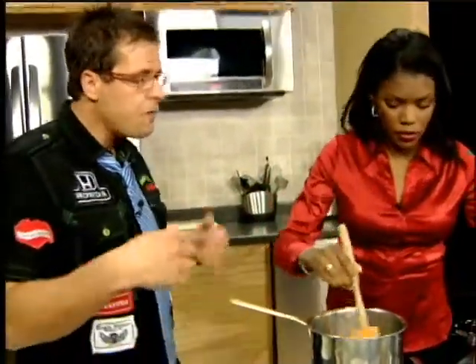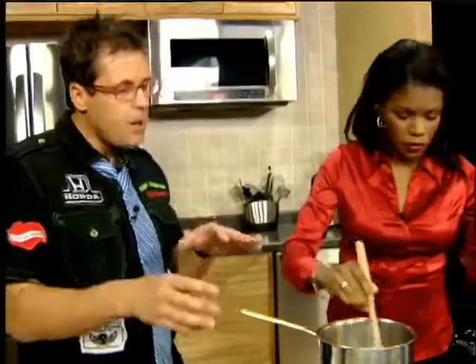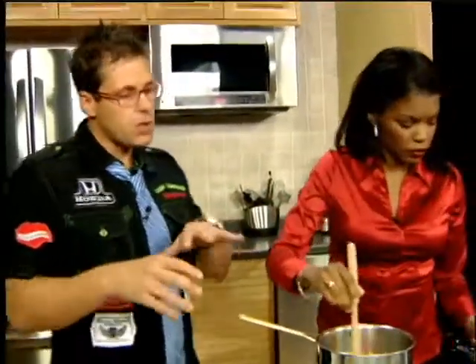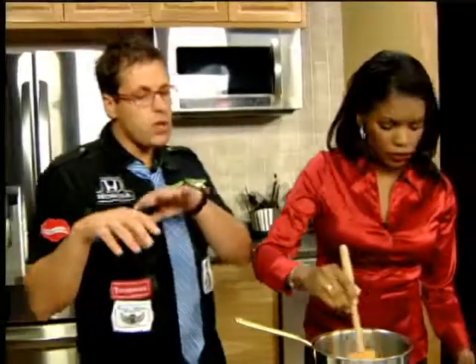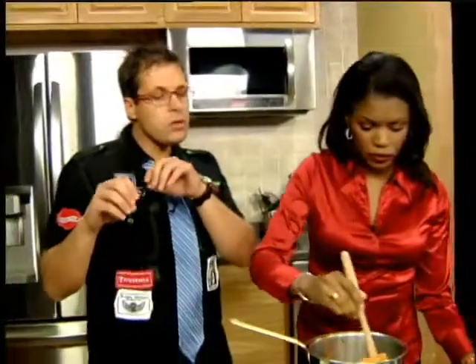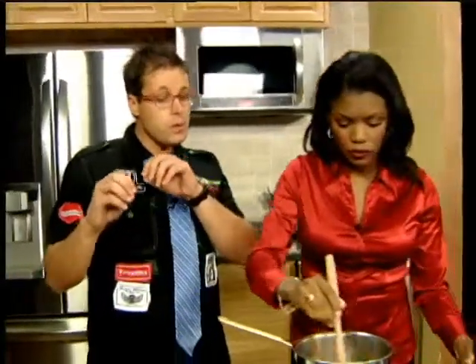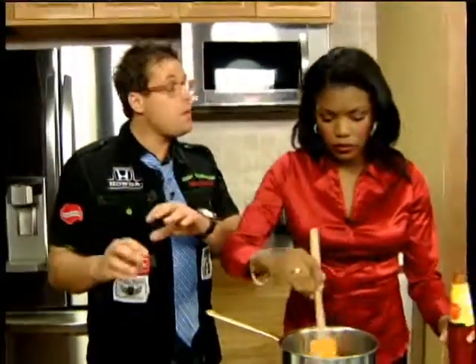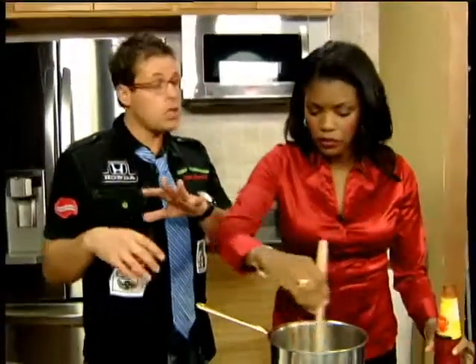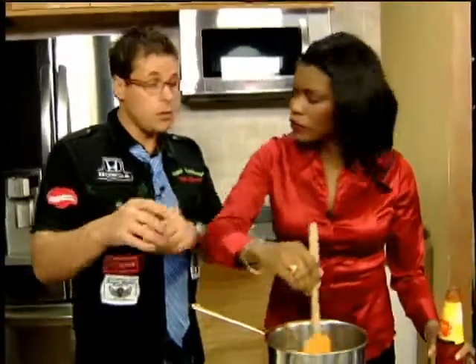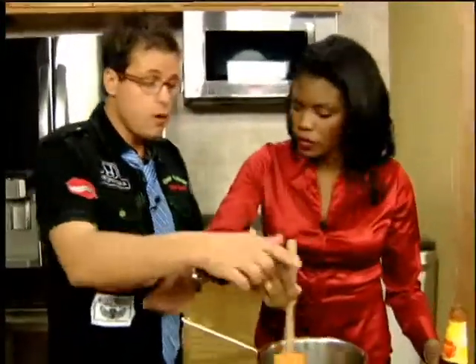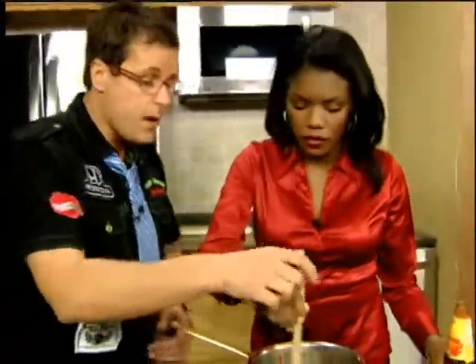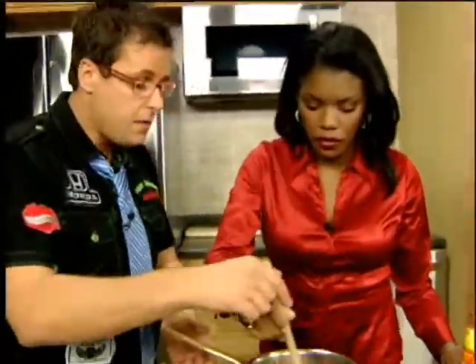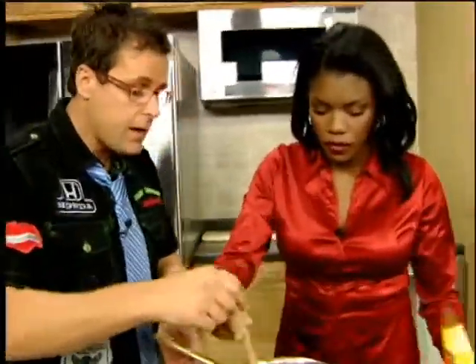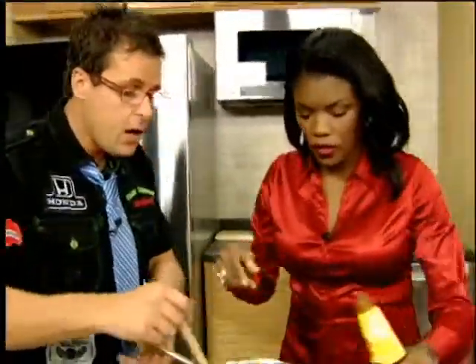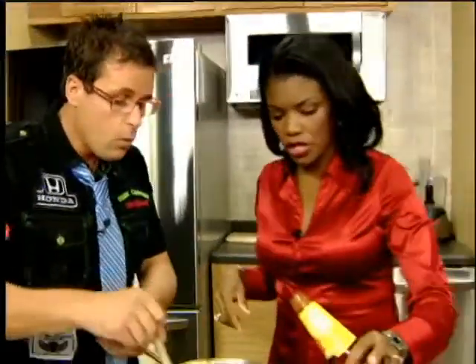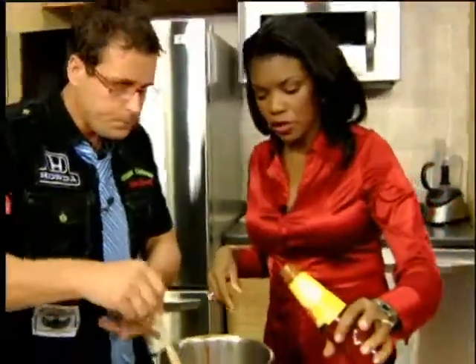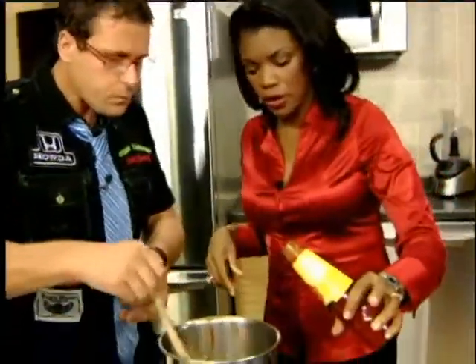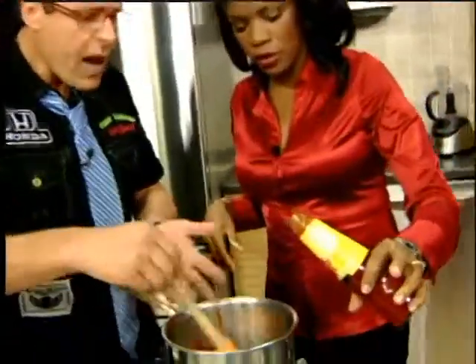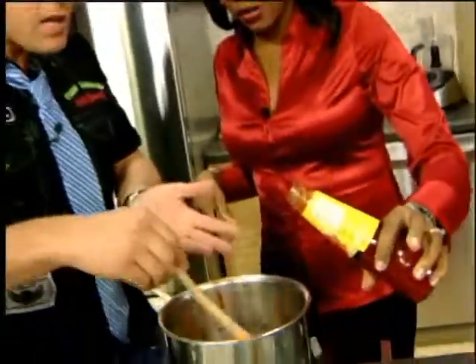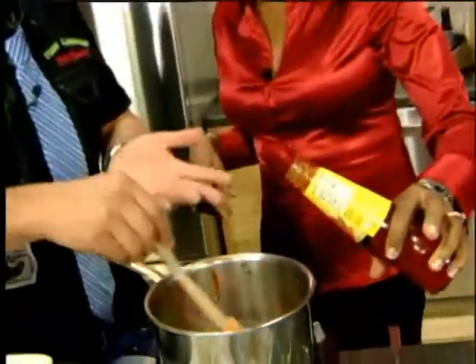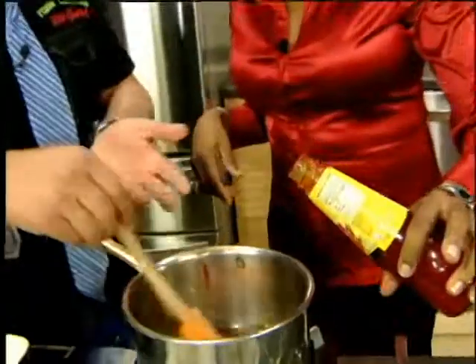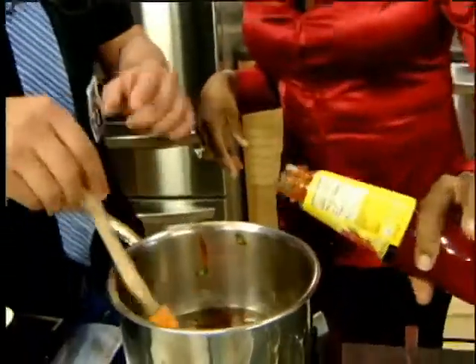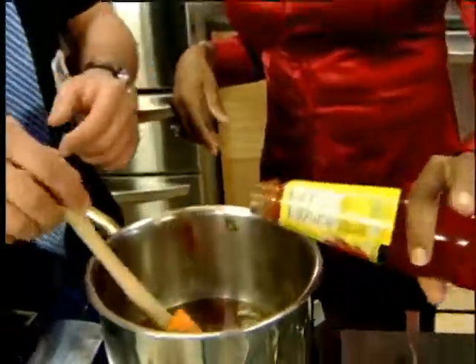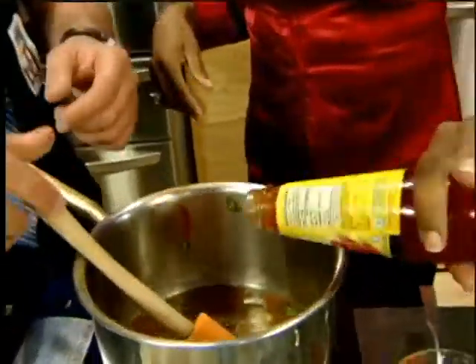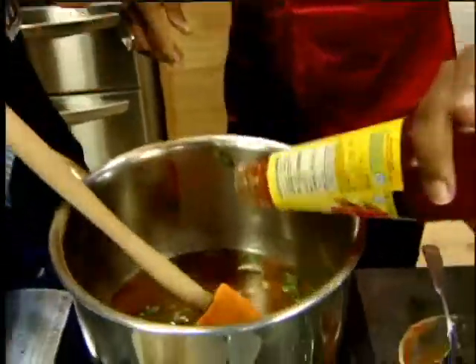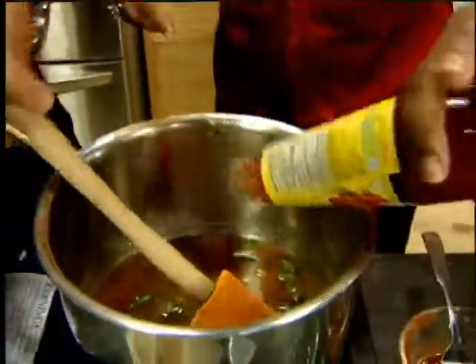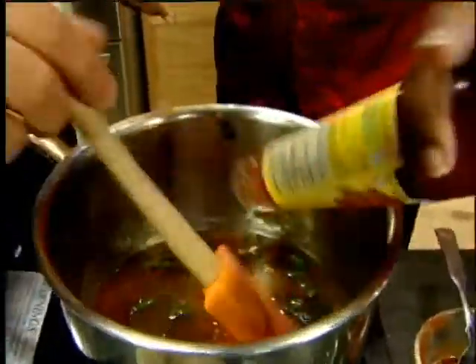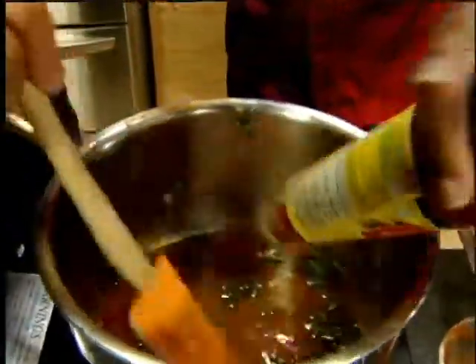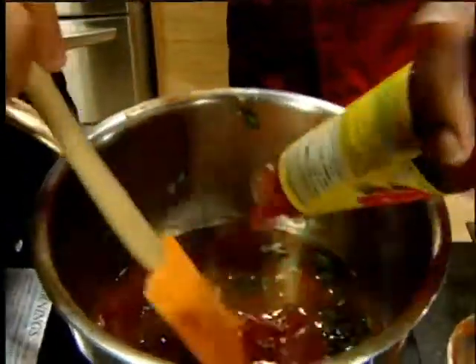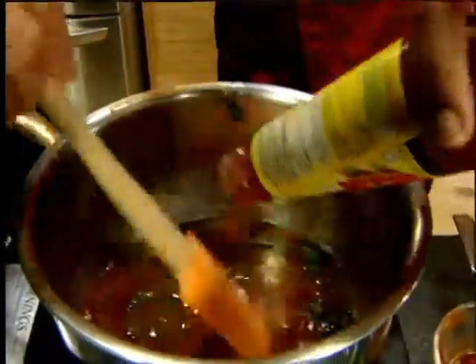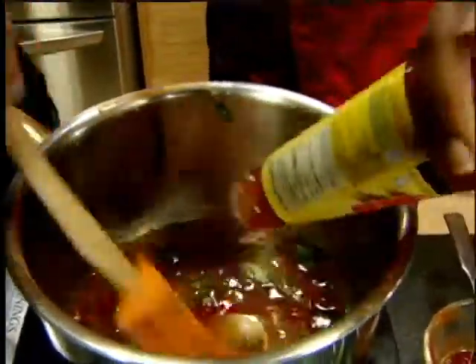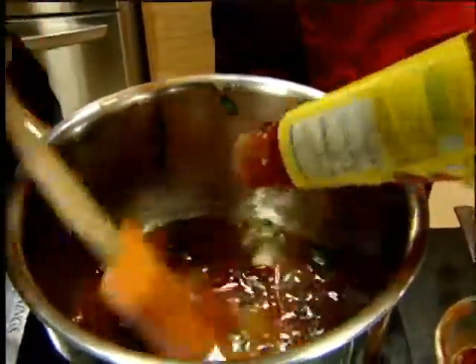Think about this as well — you could also do this with fish, you could do it with shrimp, anything like that. How much chili sauce do you put in there? It depends how spicy you like it. That's a Chinese chili. So let's give it a jolly good shake. There we go, that might be enough there.